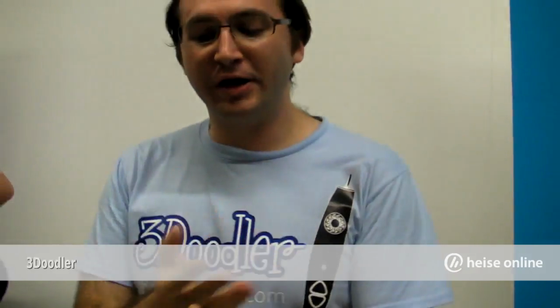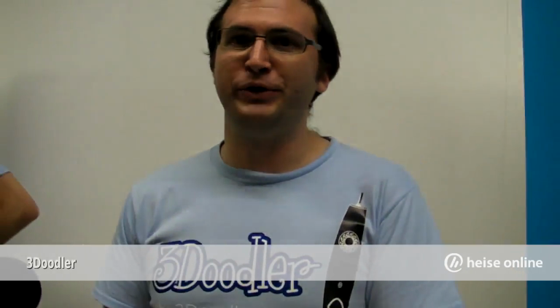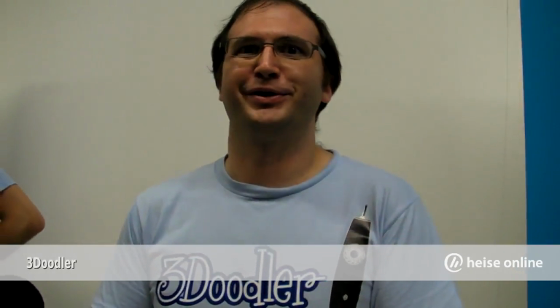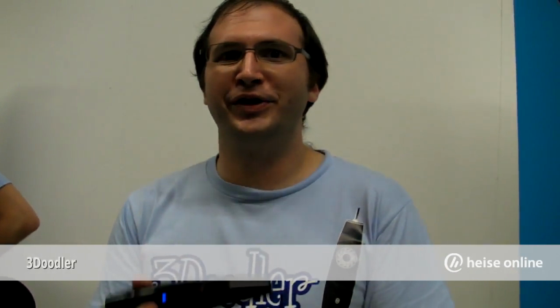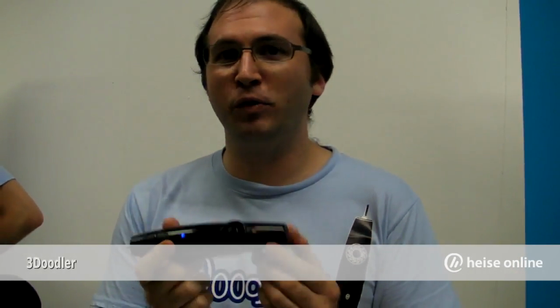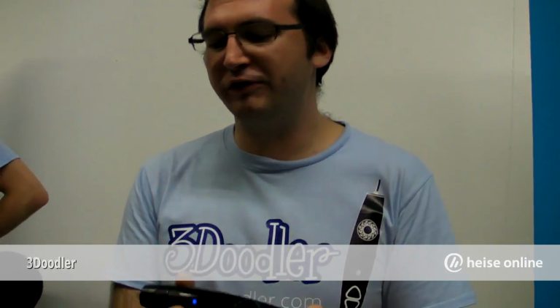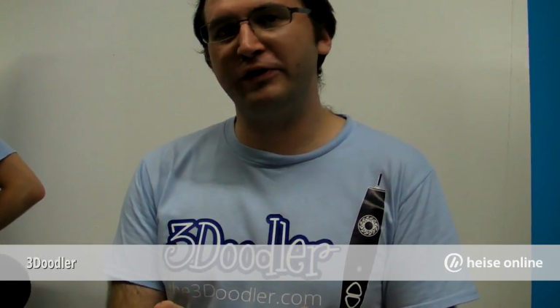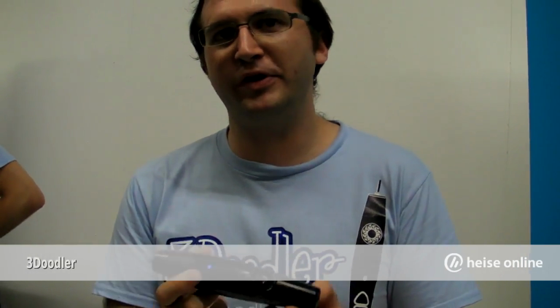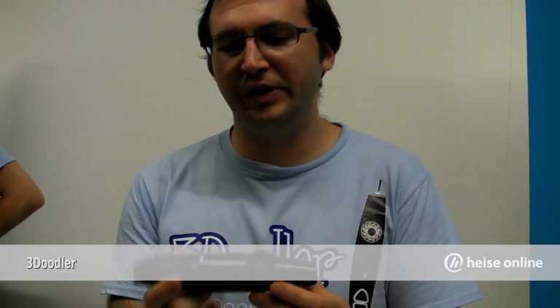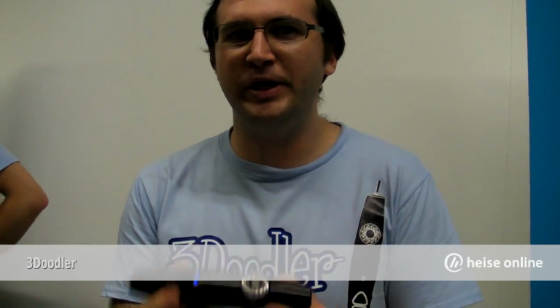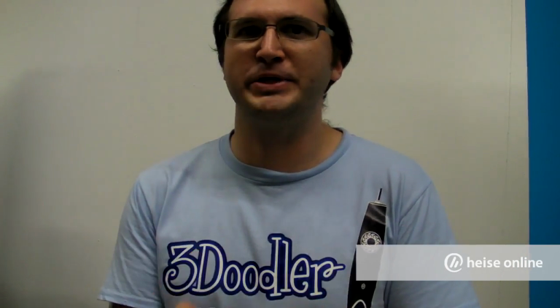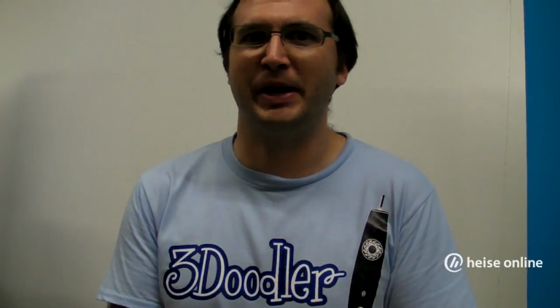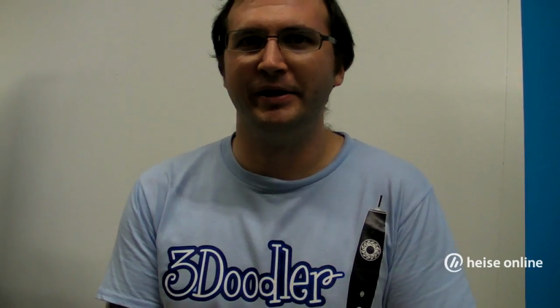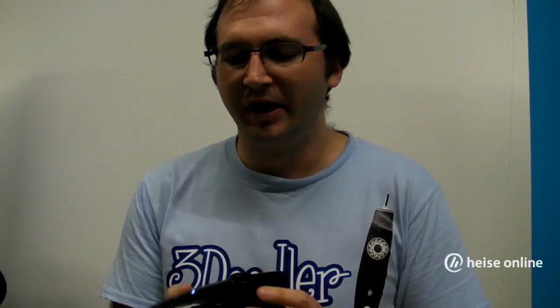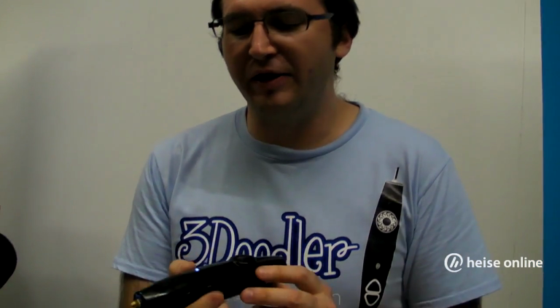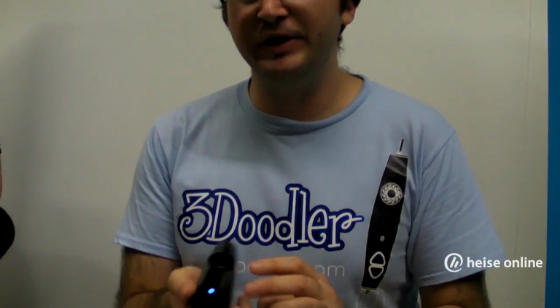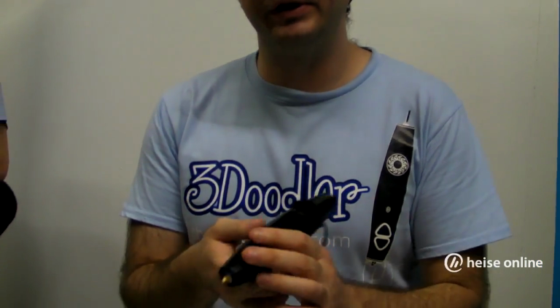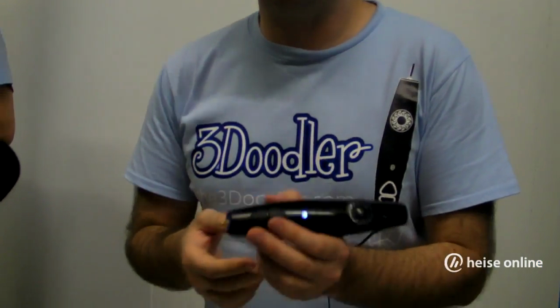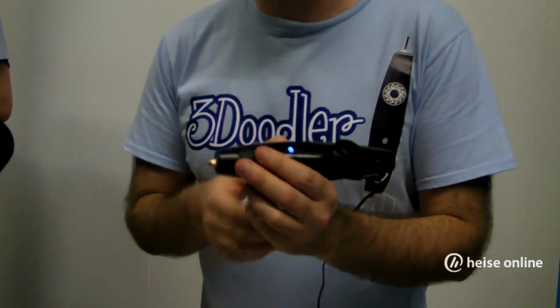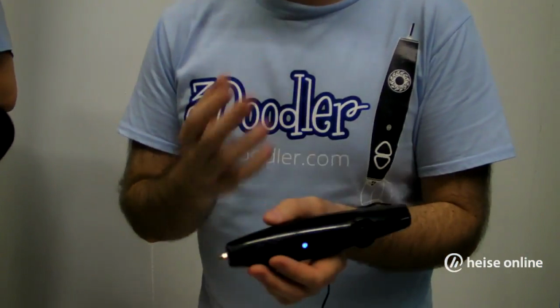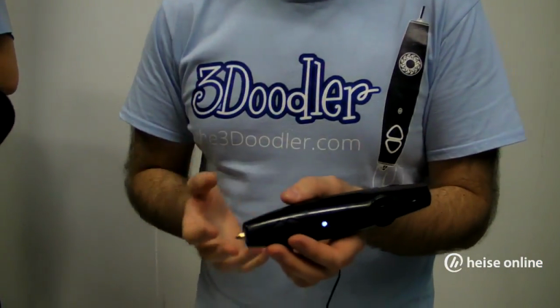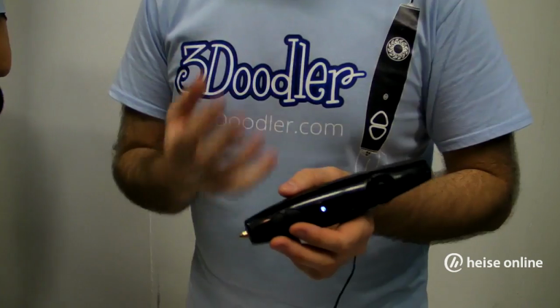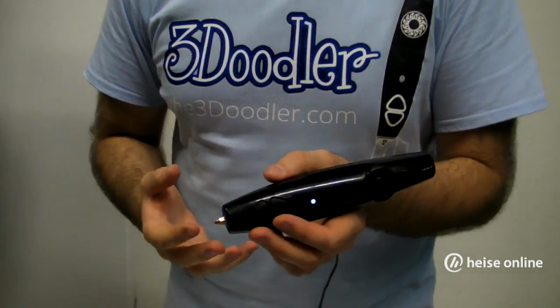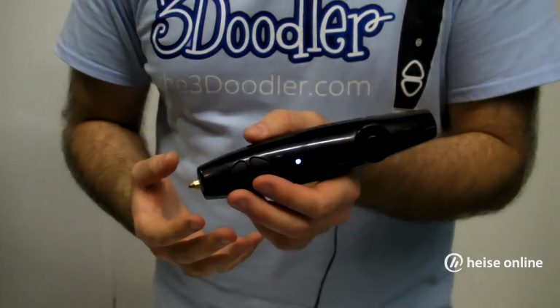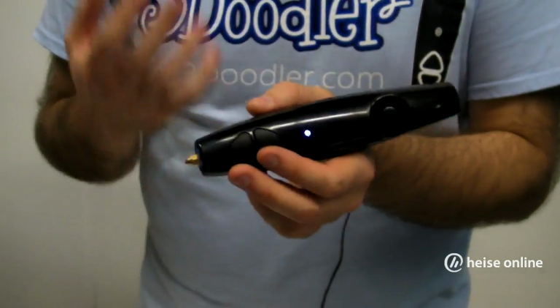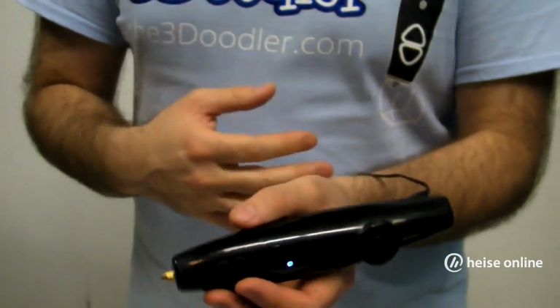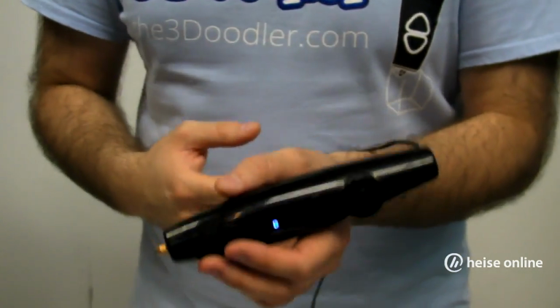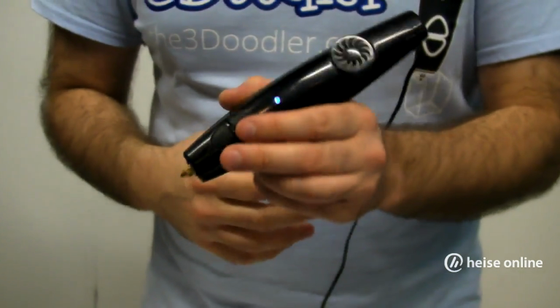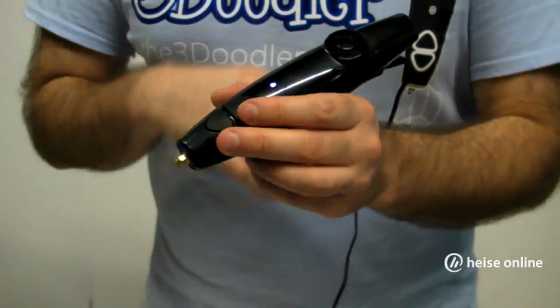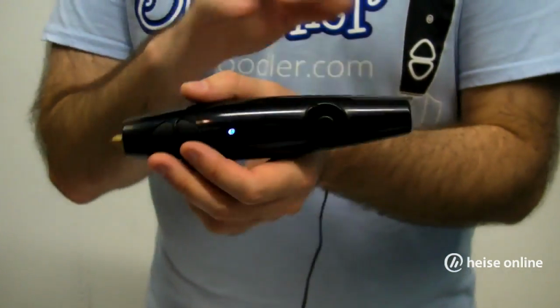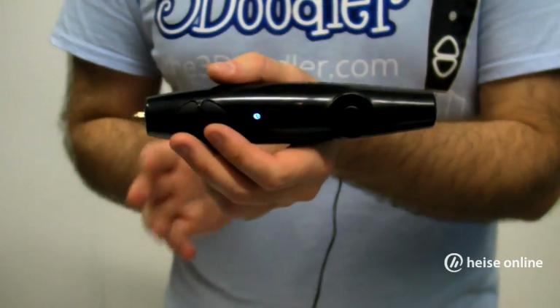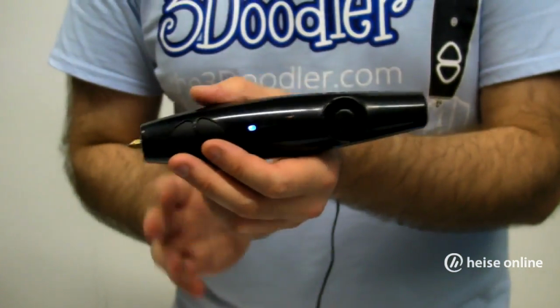The 3Doodler, the world's first and only 3D printing pen. The 3Doodler is the culmination of a Kickstarter project that started in February. We've now reached the end.